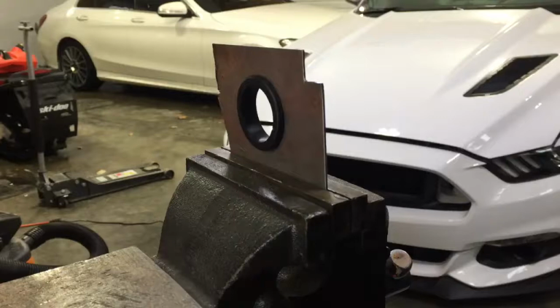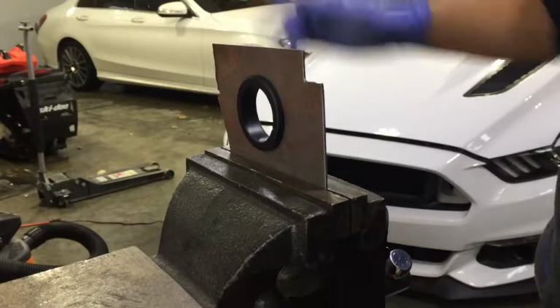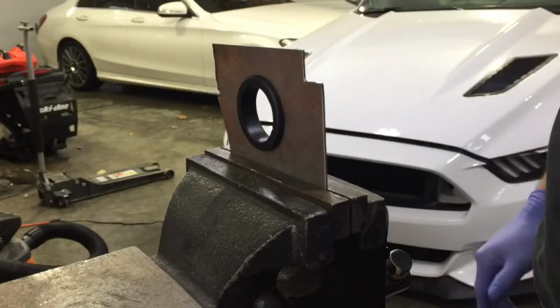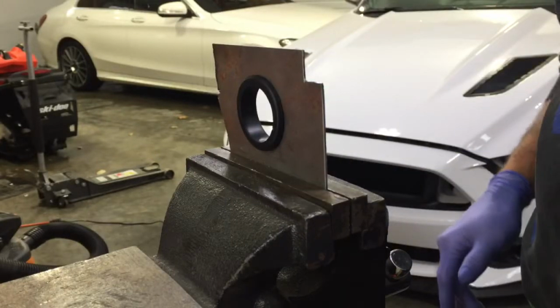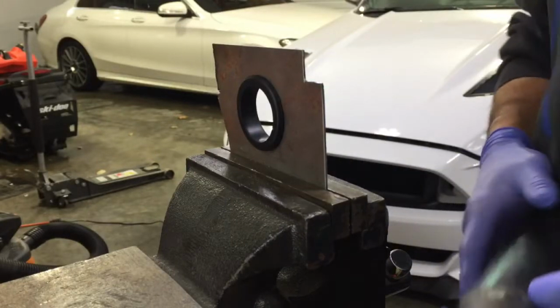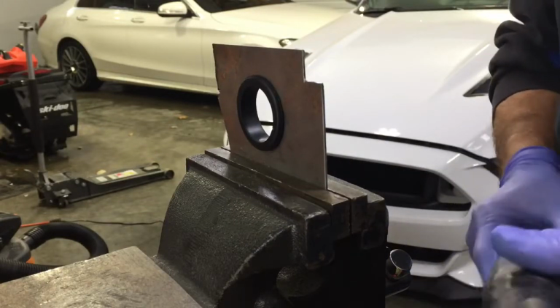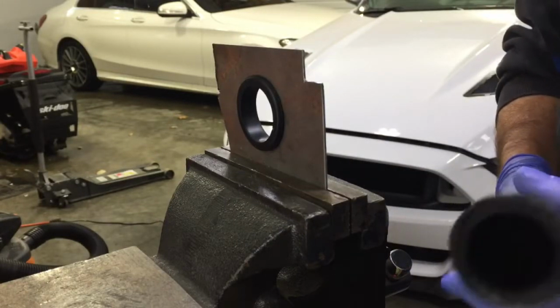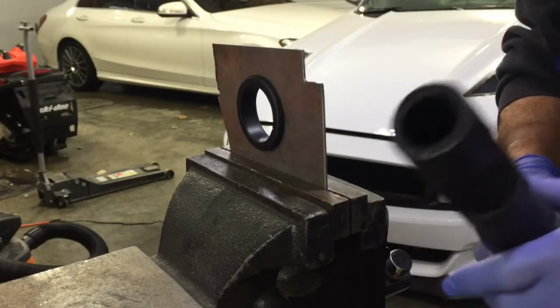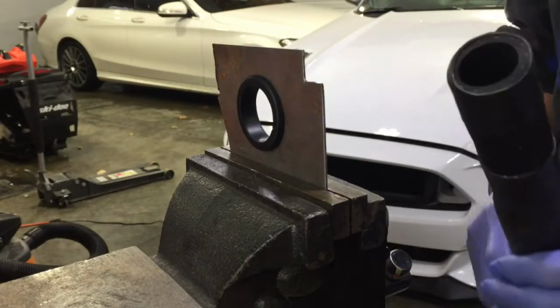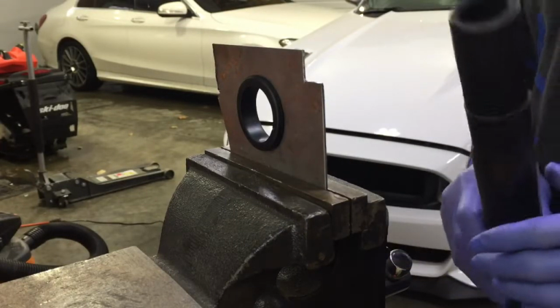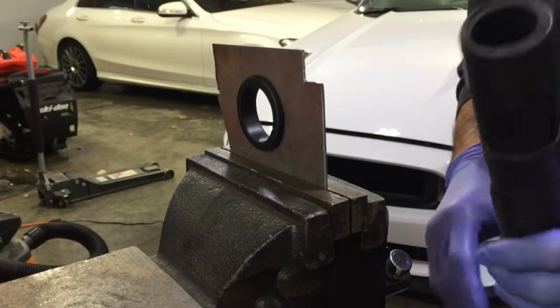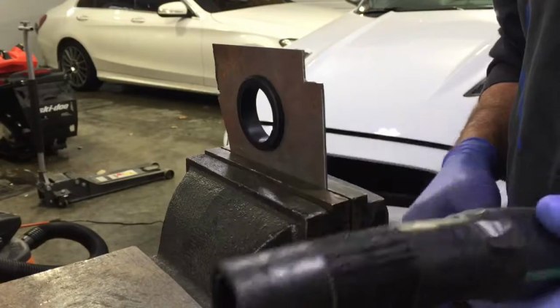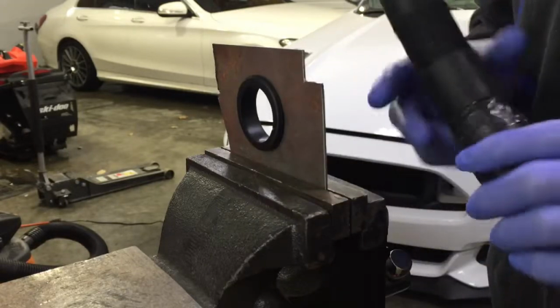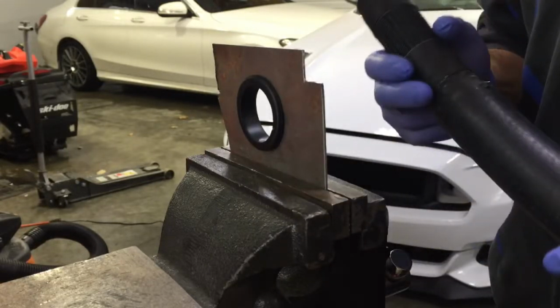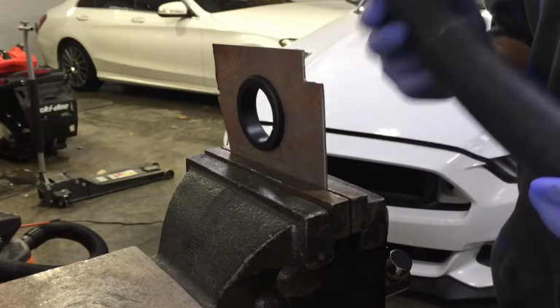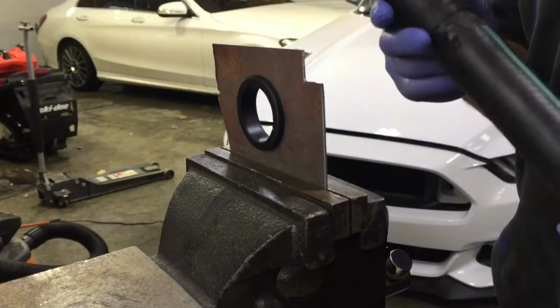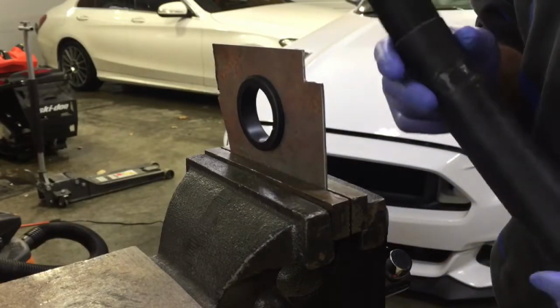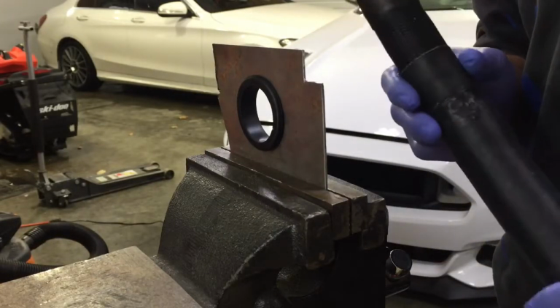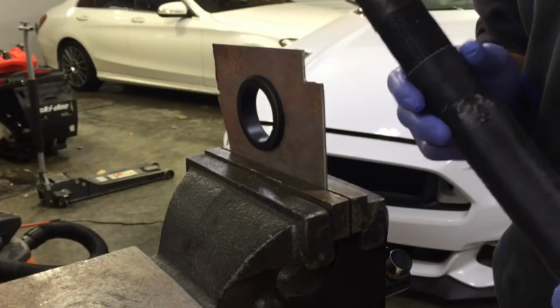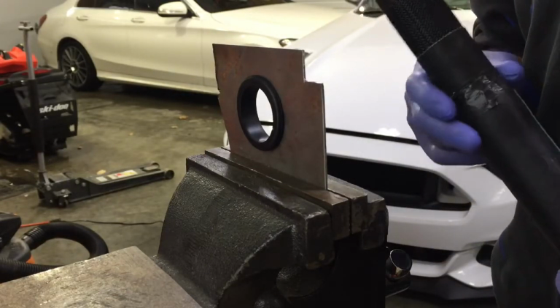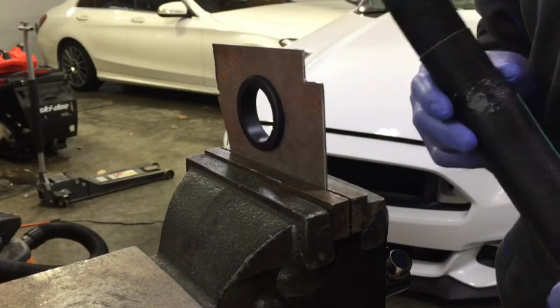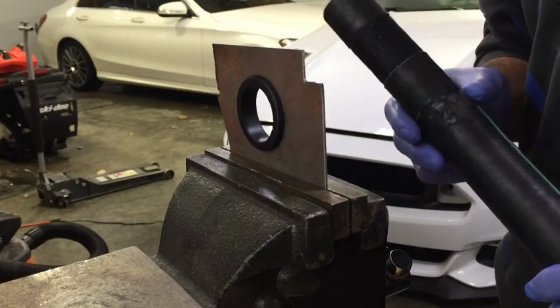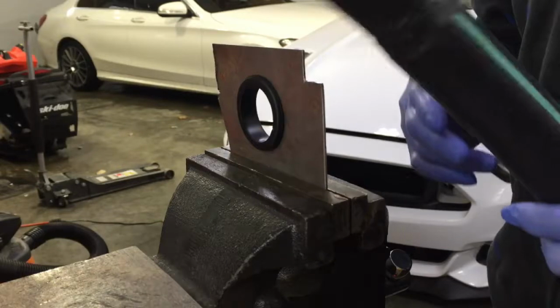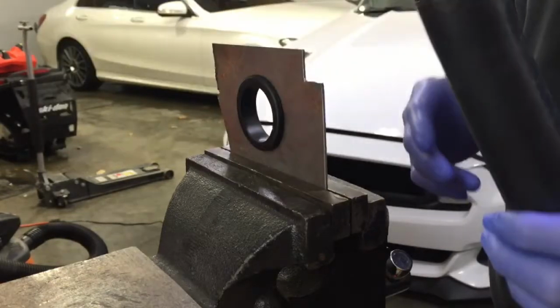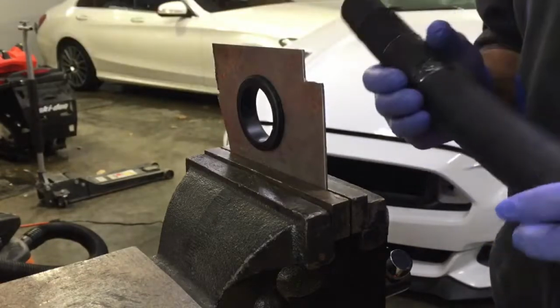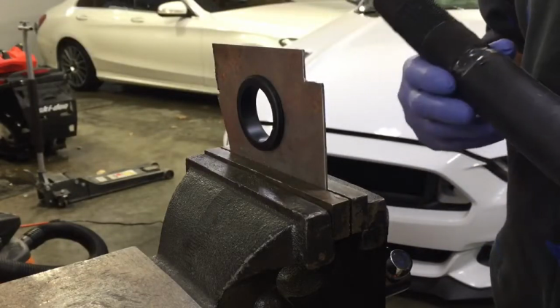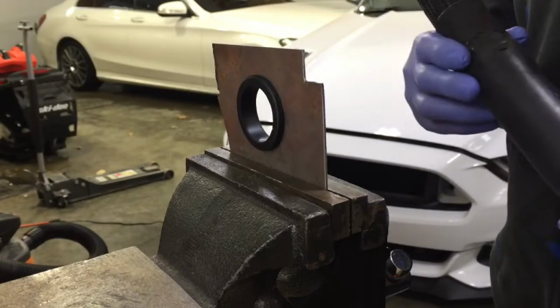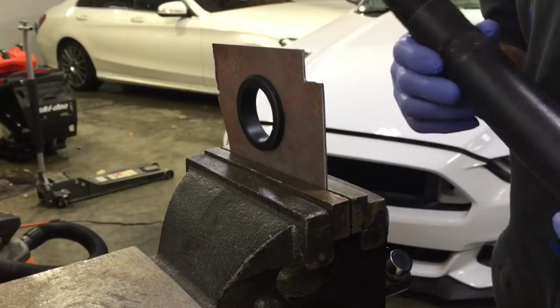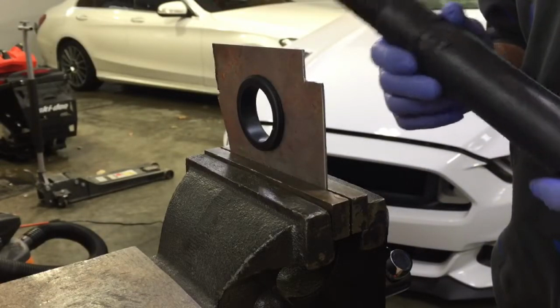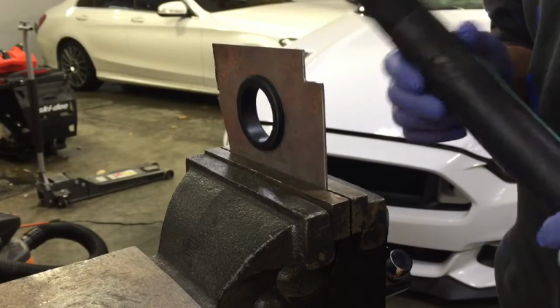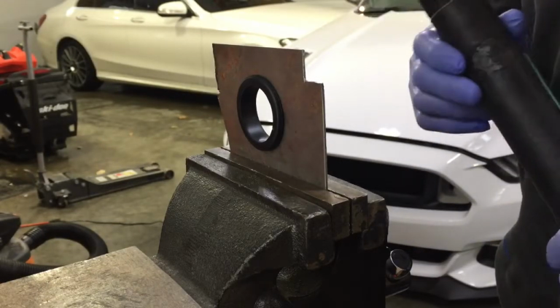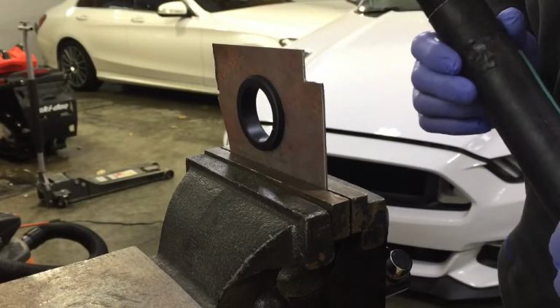This is Sean Foster, SC Mods, and I'm going to go over installation of the sound tube for a 15 to 19 Mustang GT Kenne Bell setup.